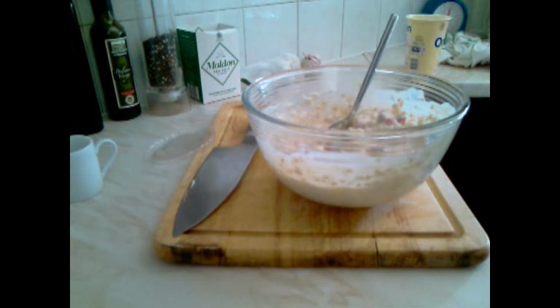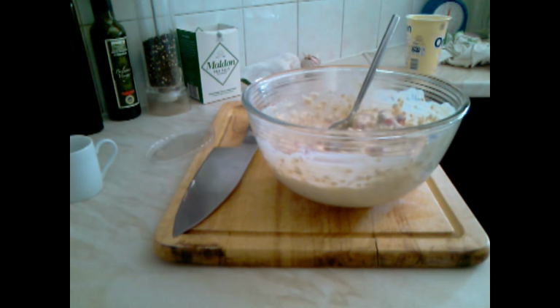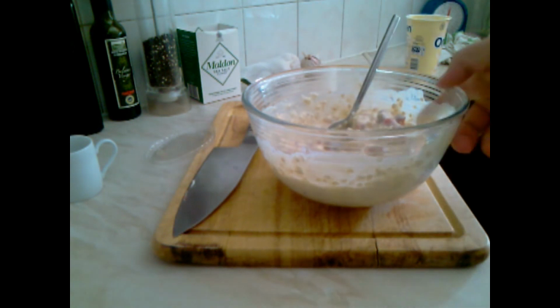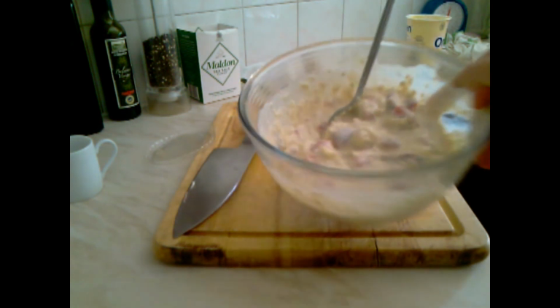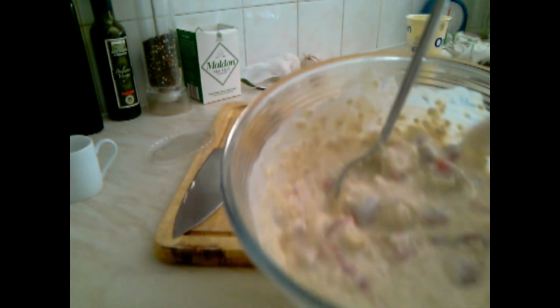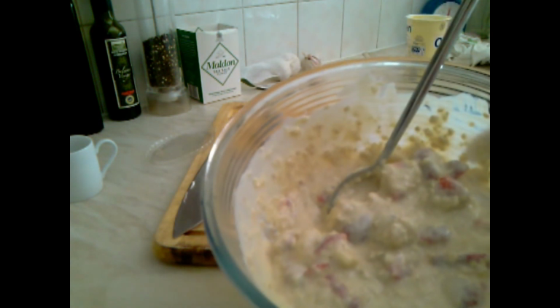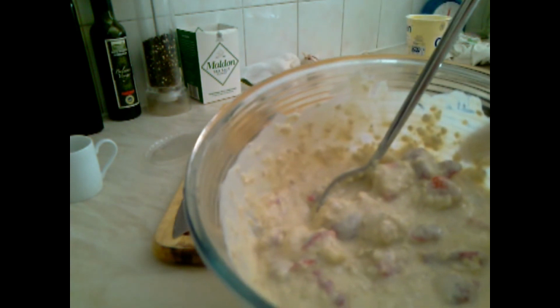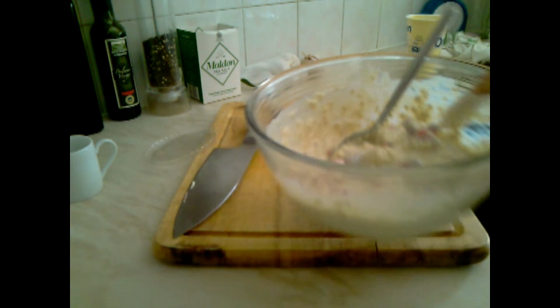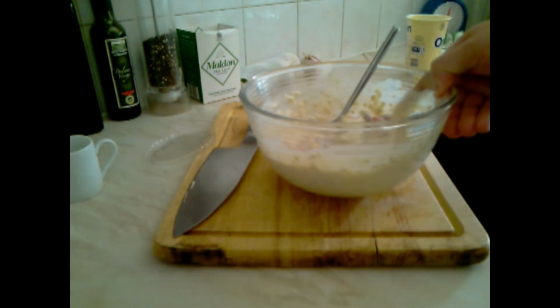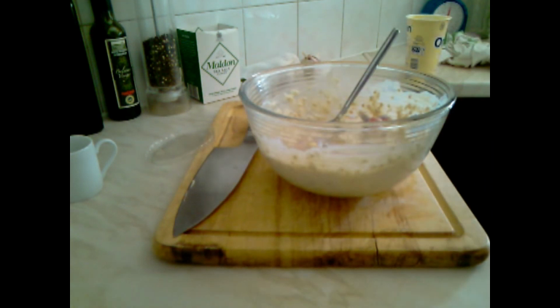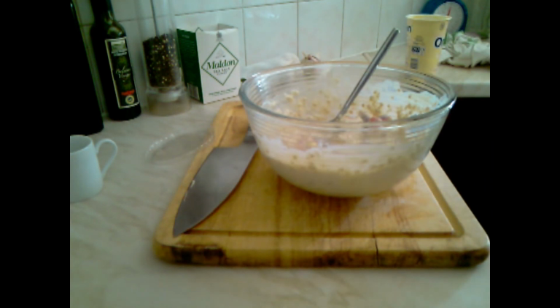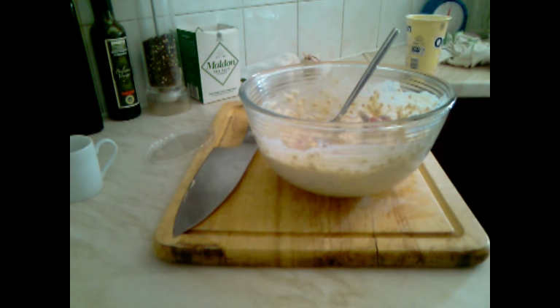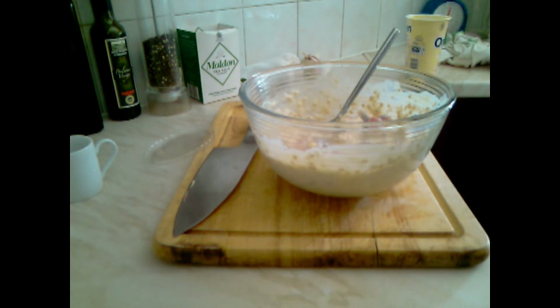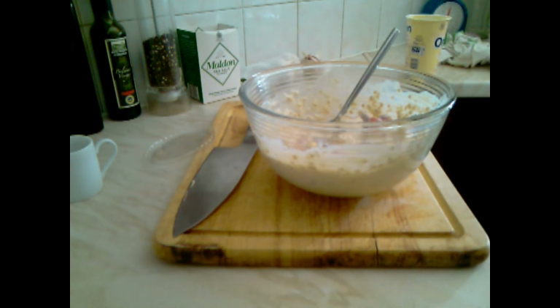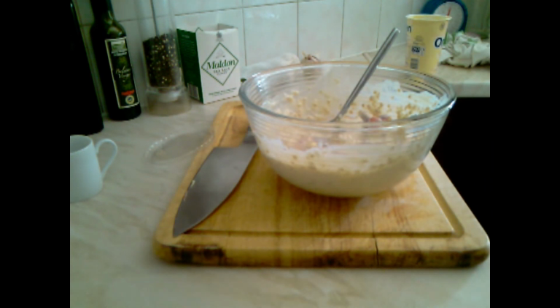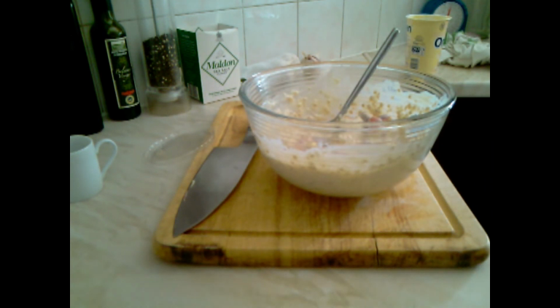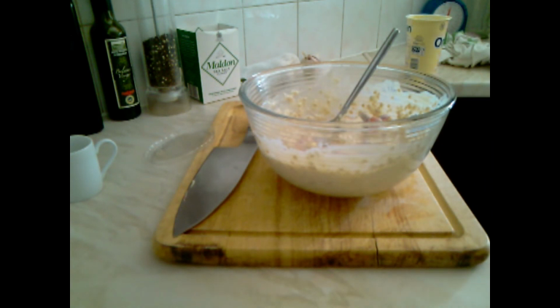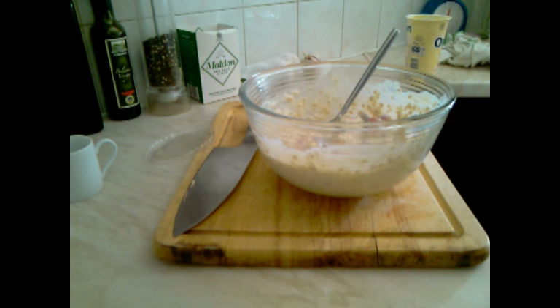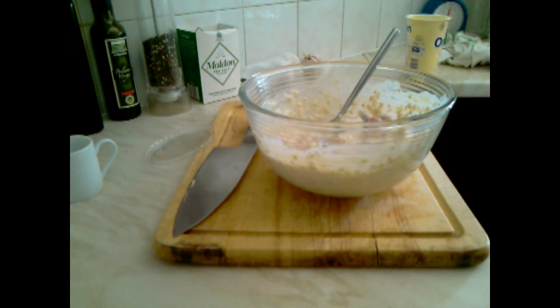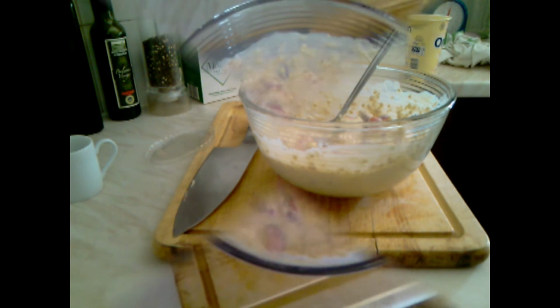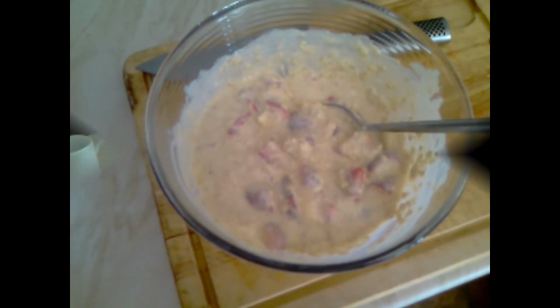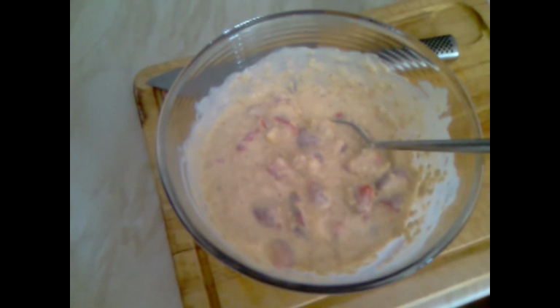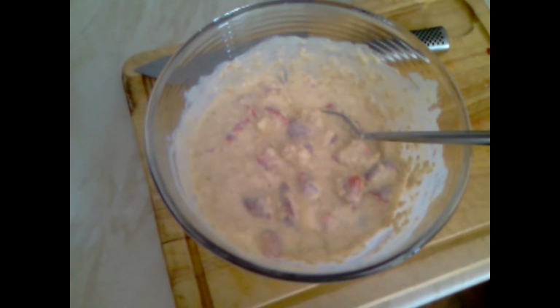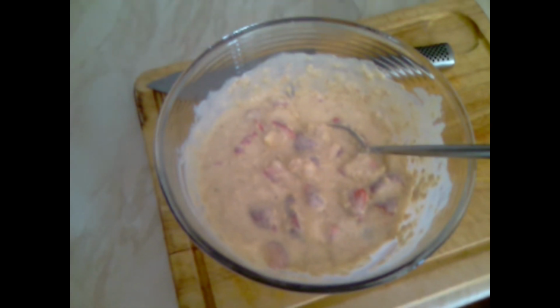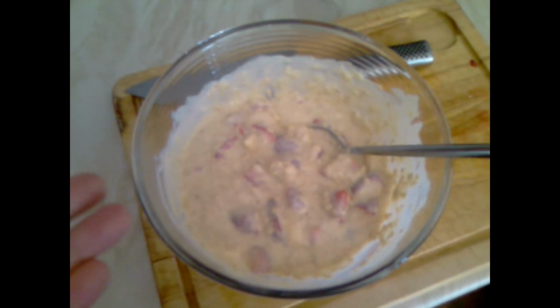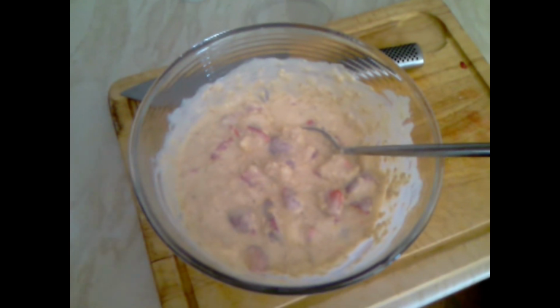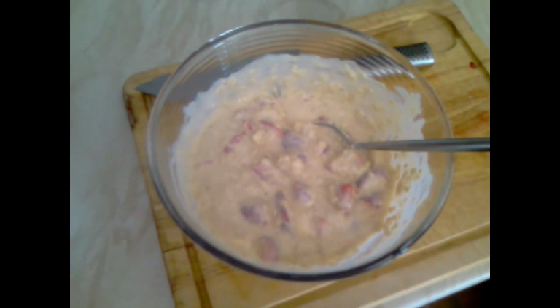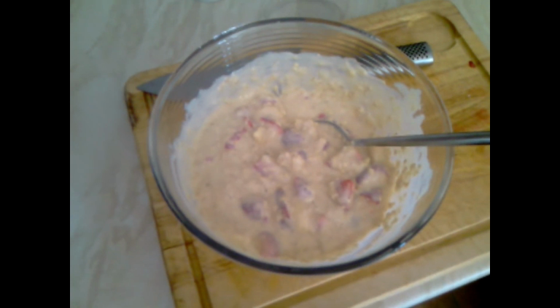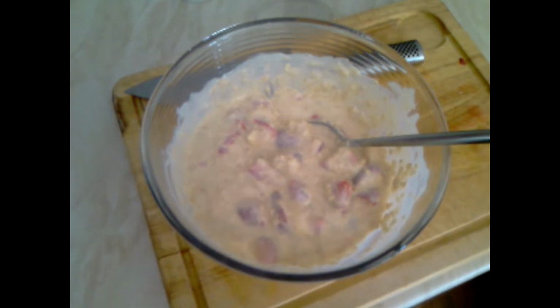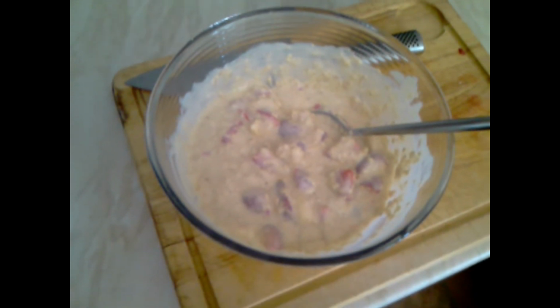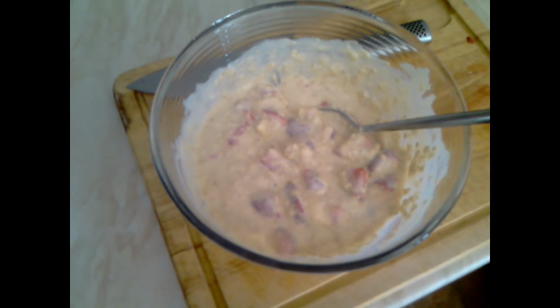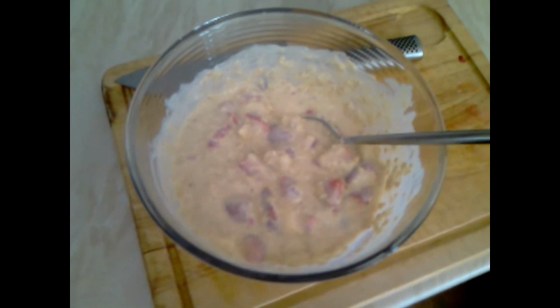Here it is — Polish Kitchen healthy breakfast. You can keep it in the fridge overnight or eat it just now. Polish Kitchen extremely healthy breakfast, enjoy it.